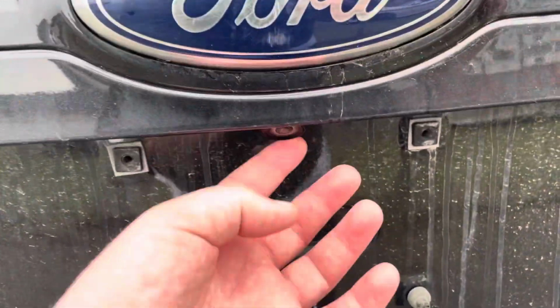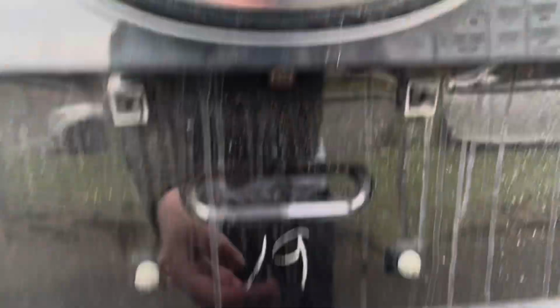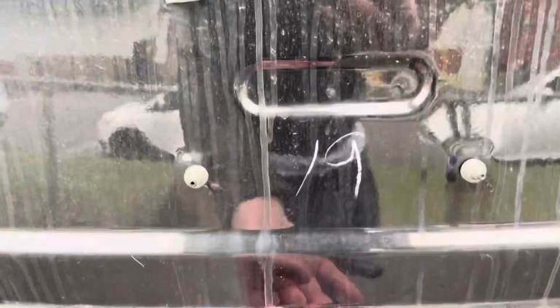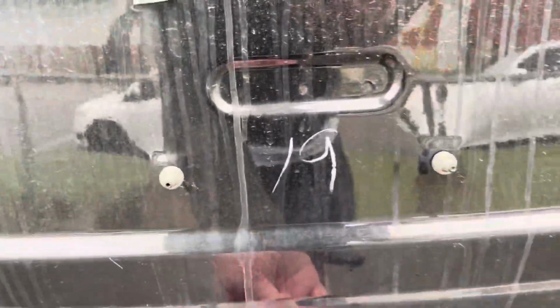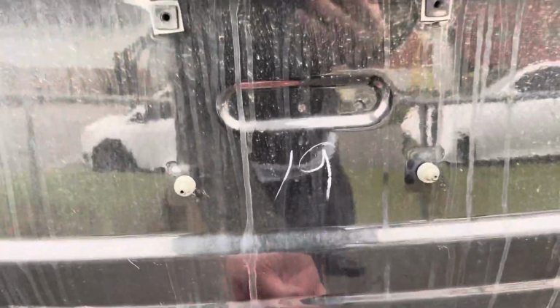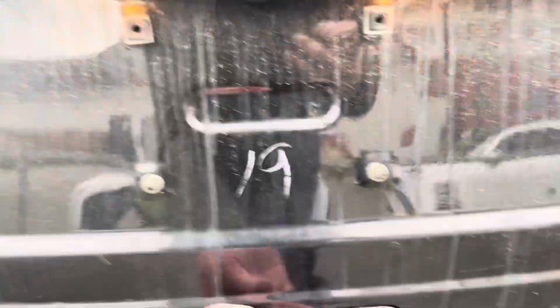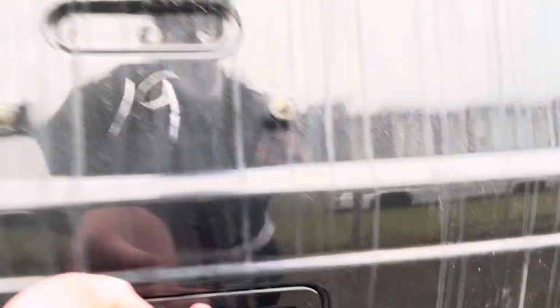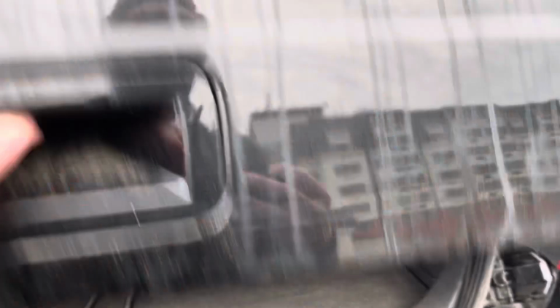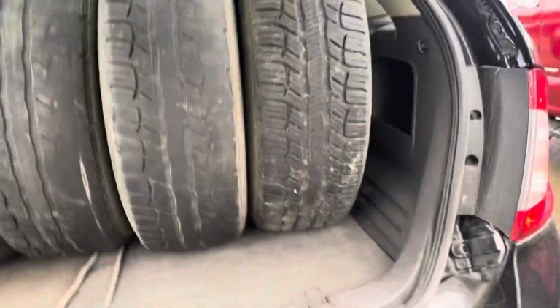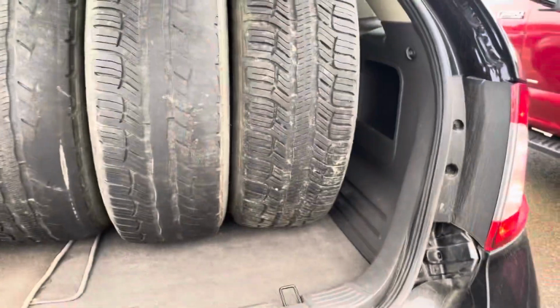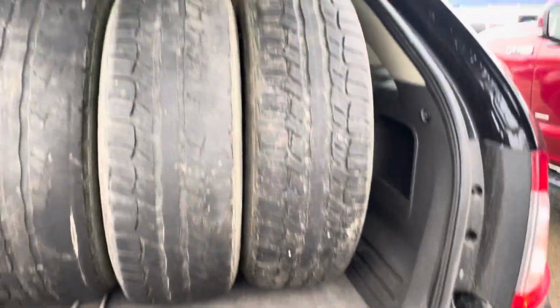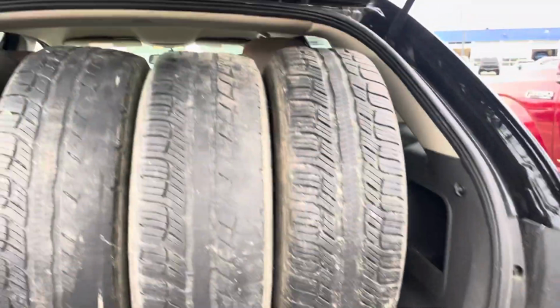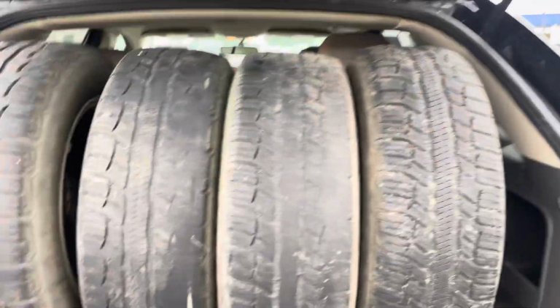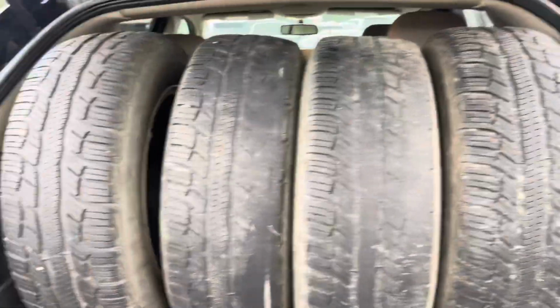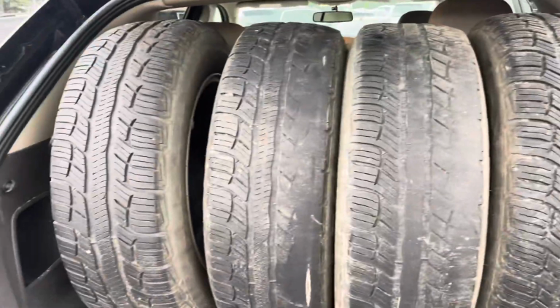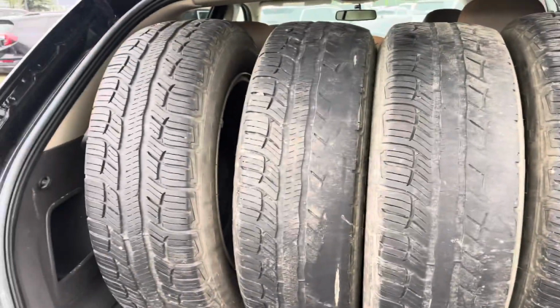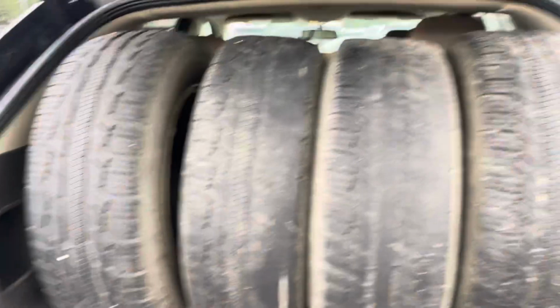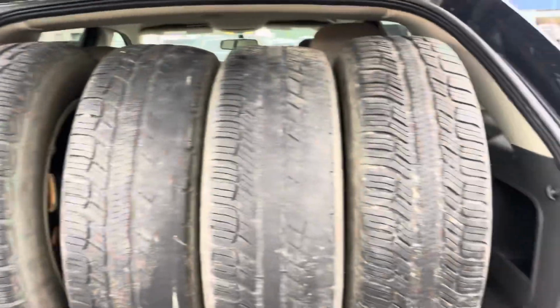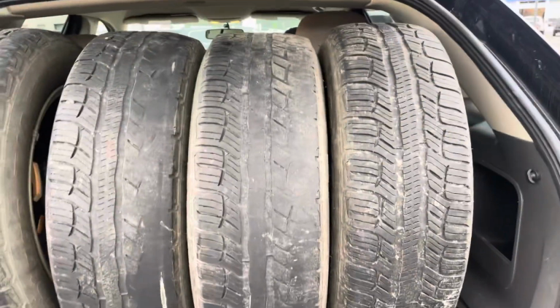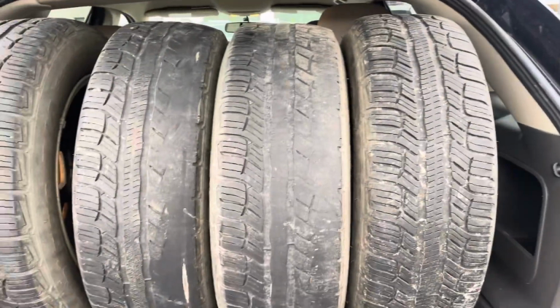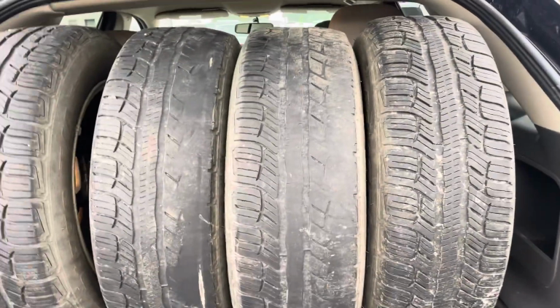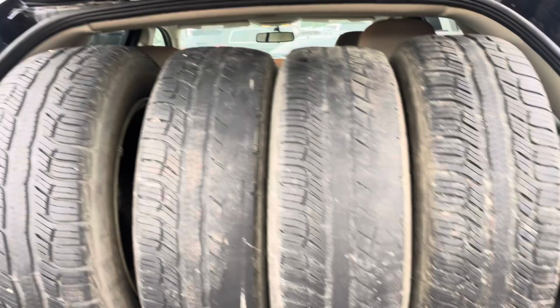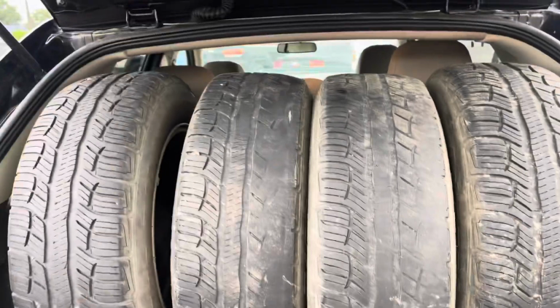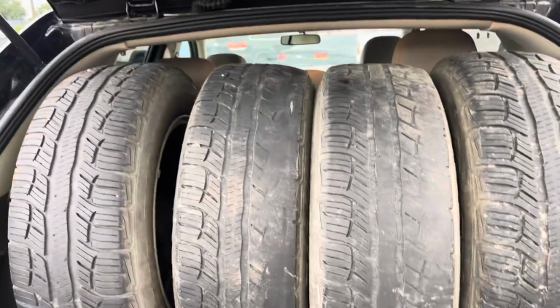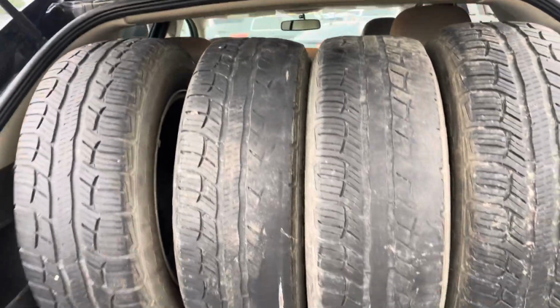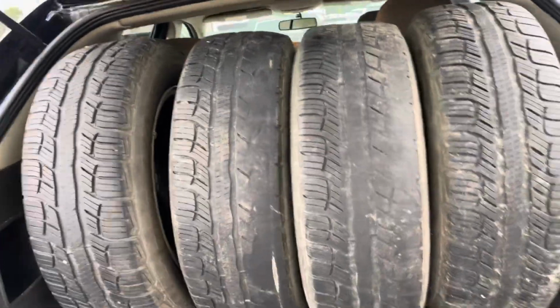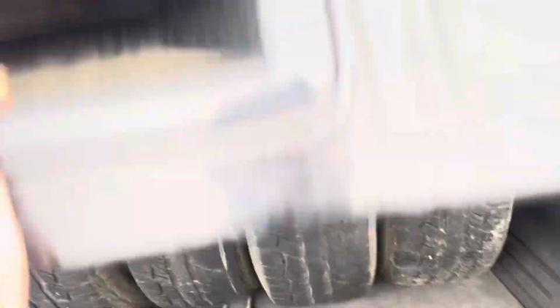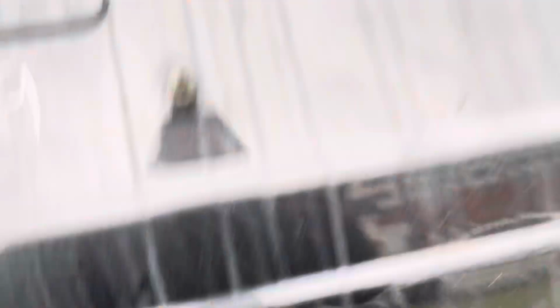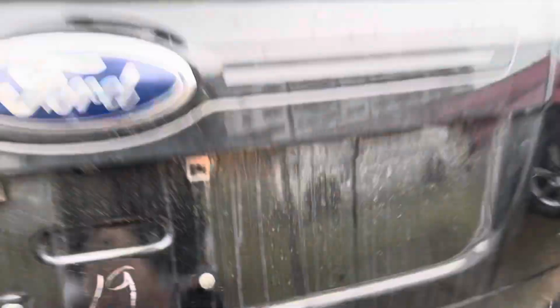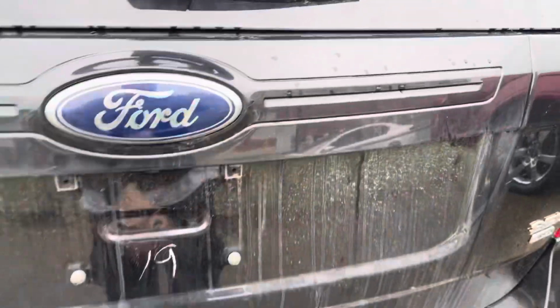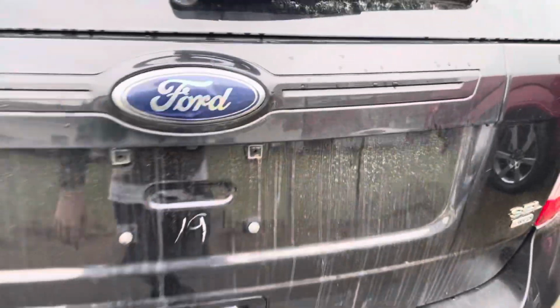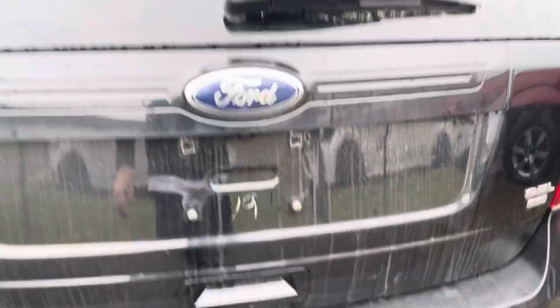There's the backup camera. Opening up the trunk, we've got an extra set of tires in the back here, and then a good amount of storage space.